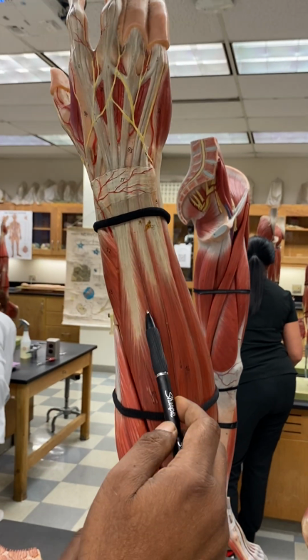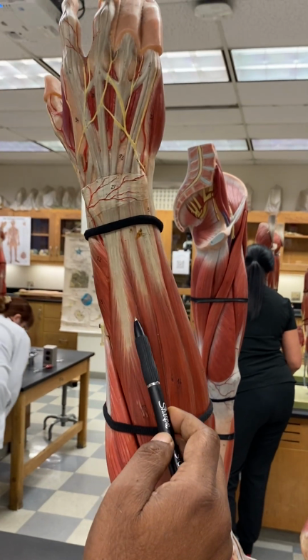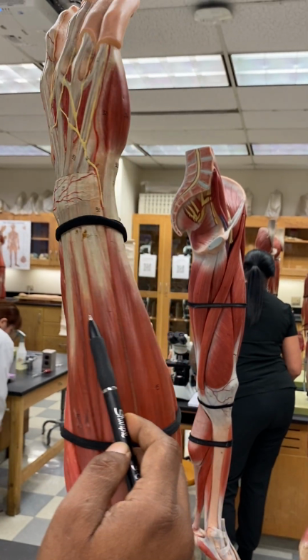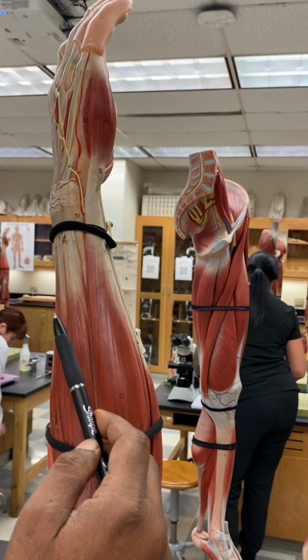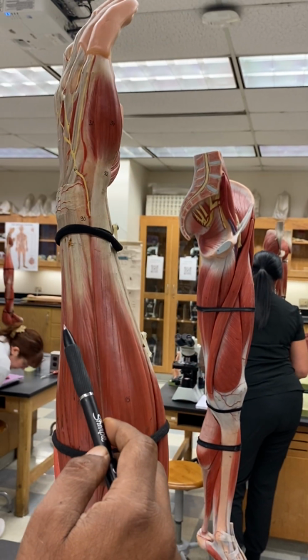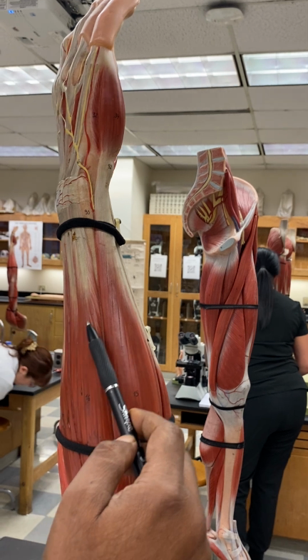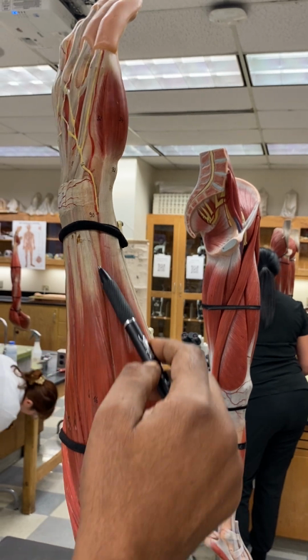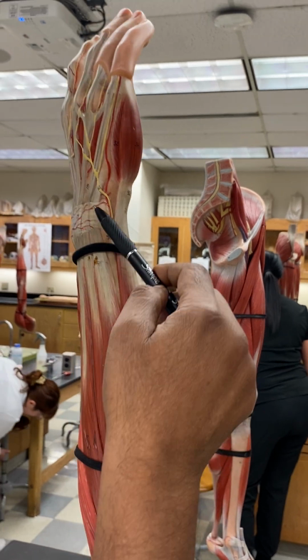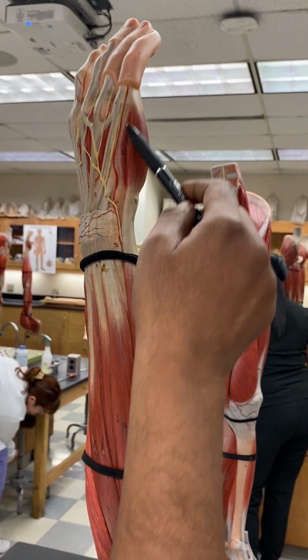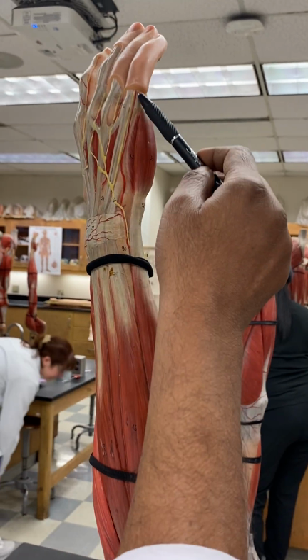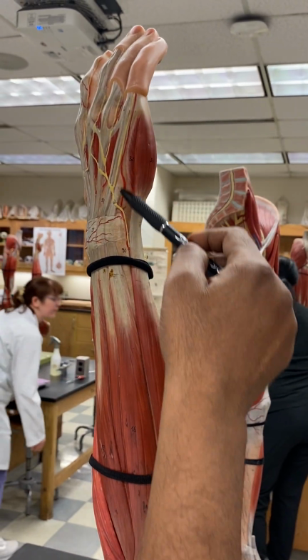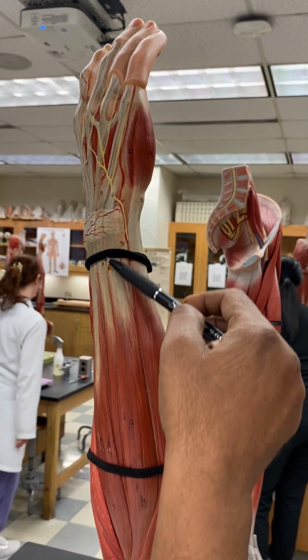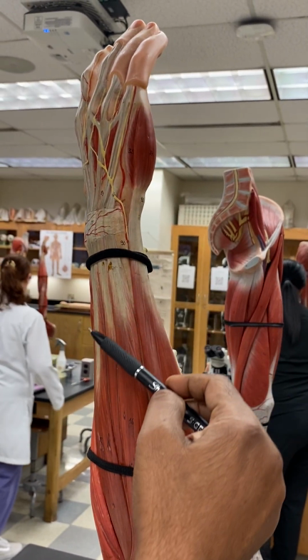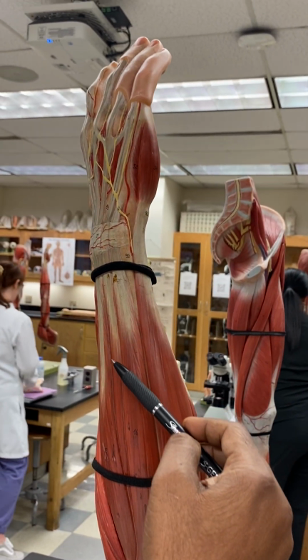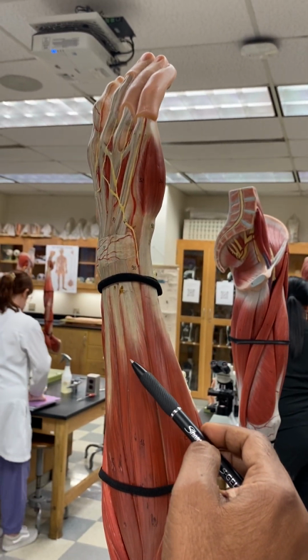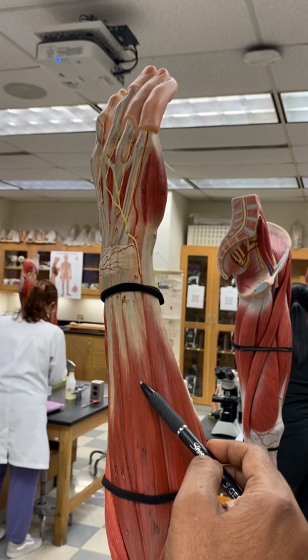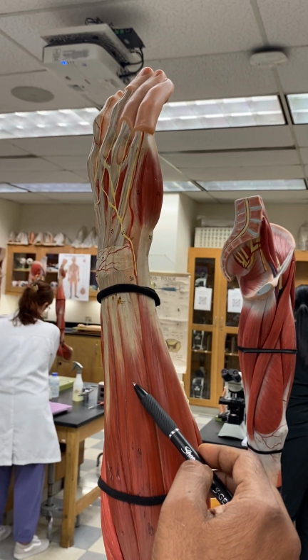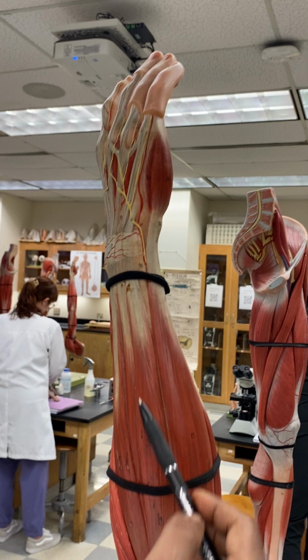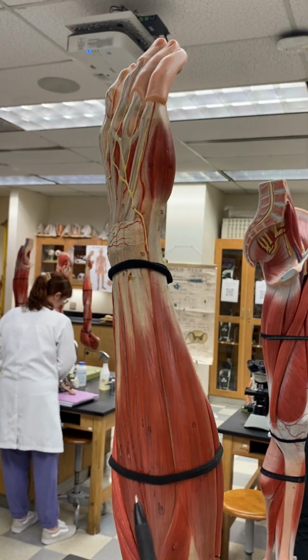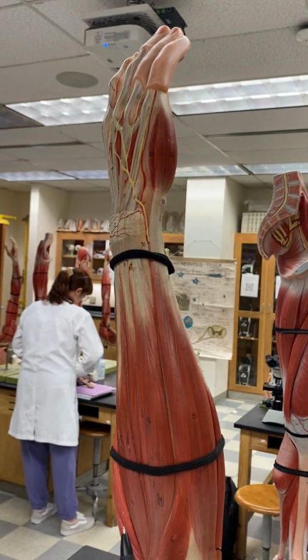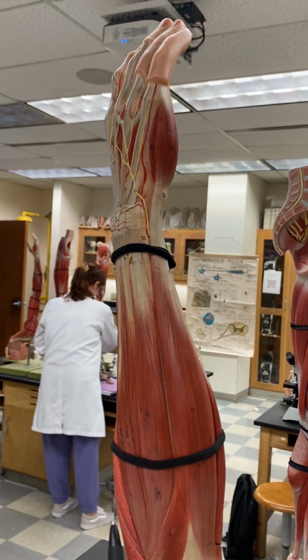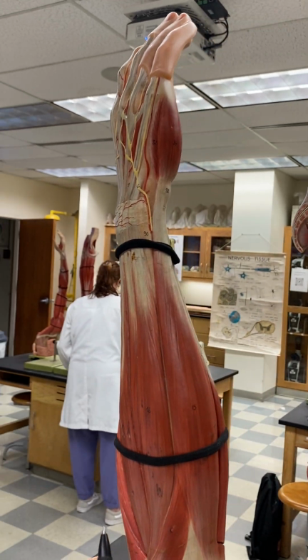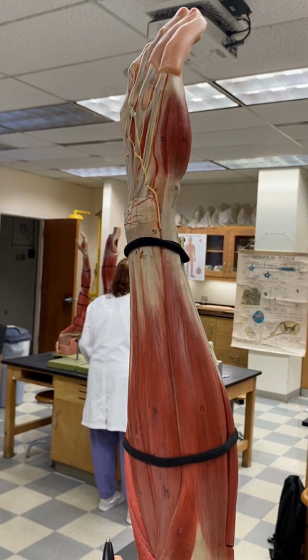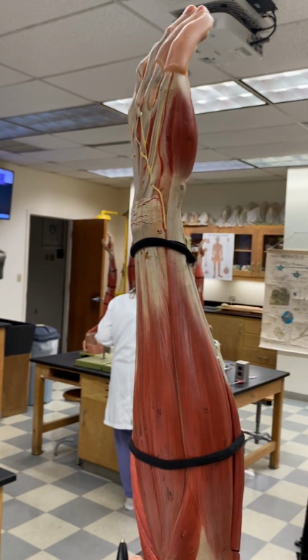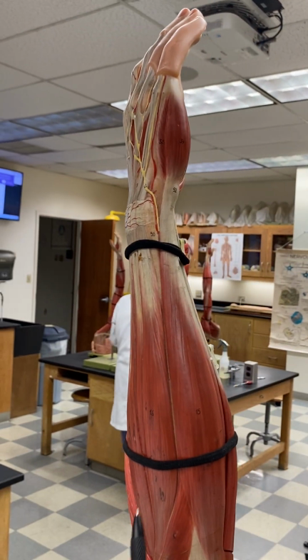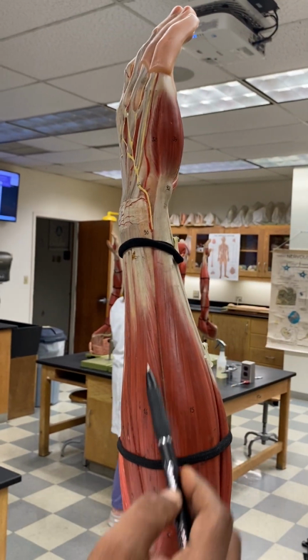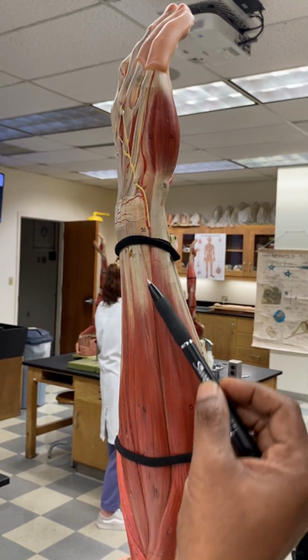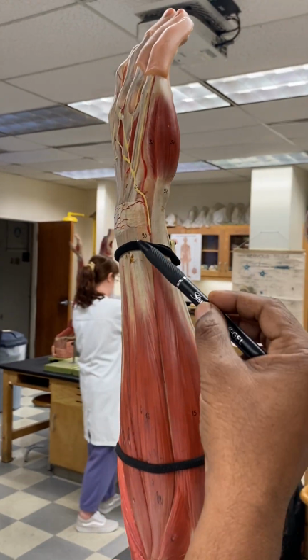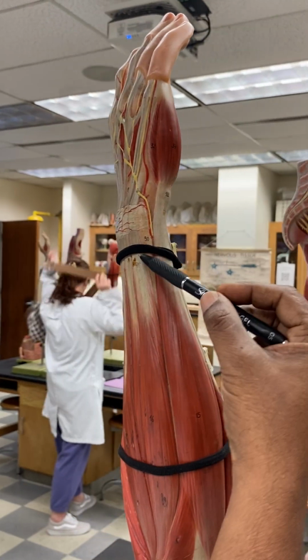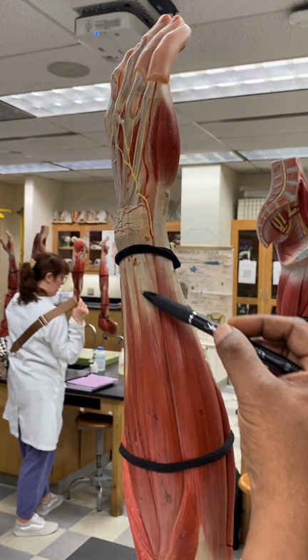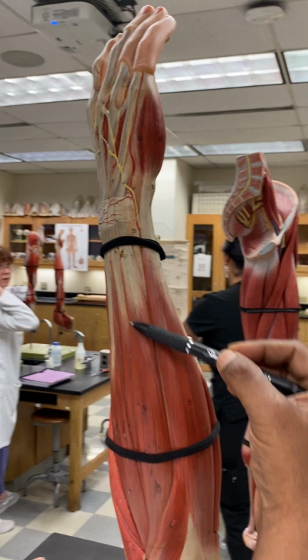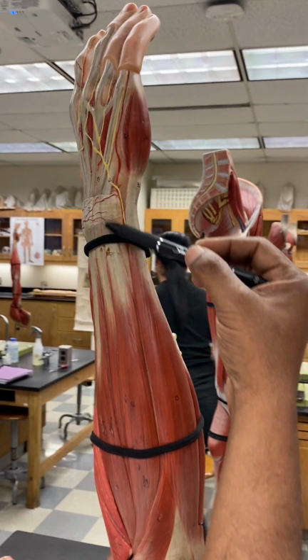Next to the extensor digitorum, you have this muscle here which goes to the pinky. This is the extensor carpi ulnaris.